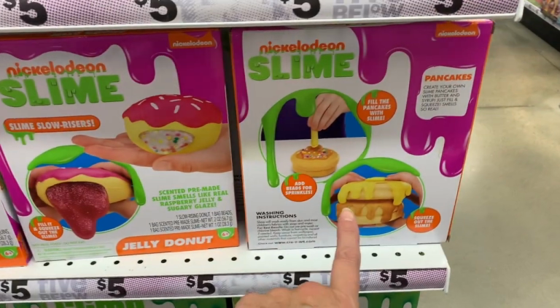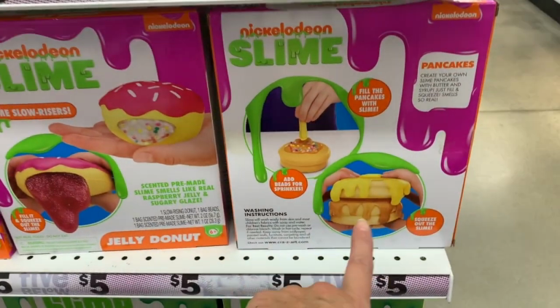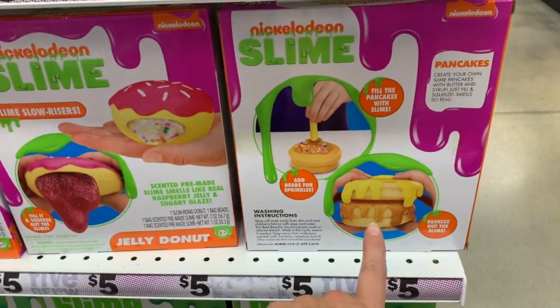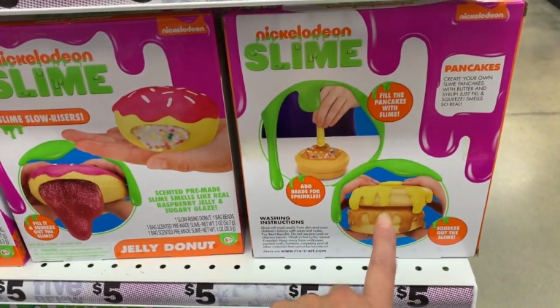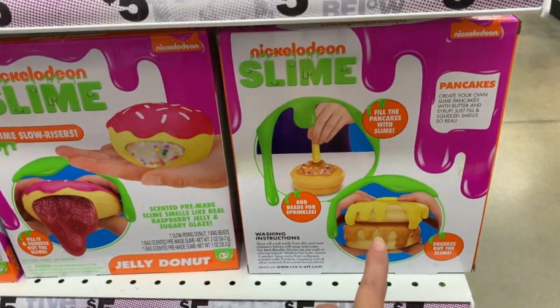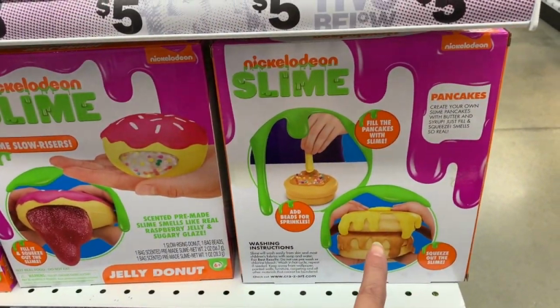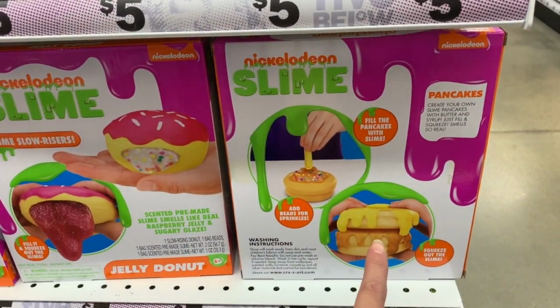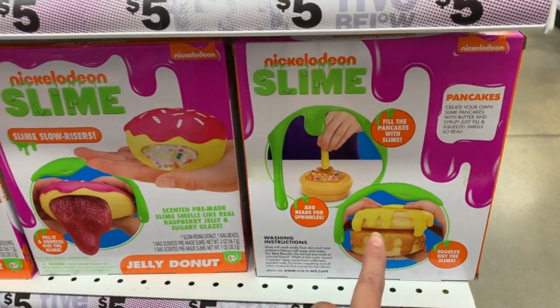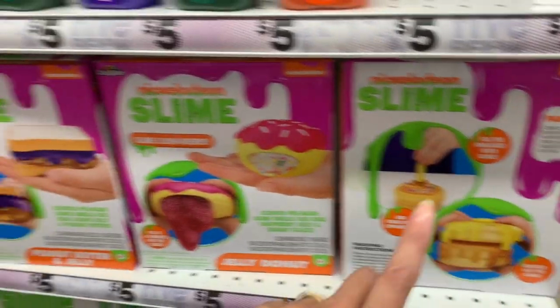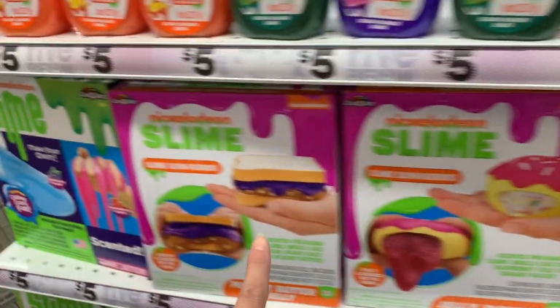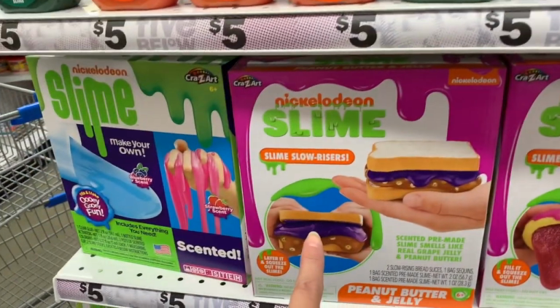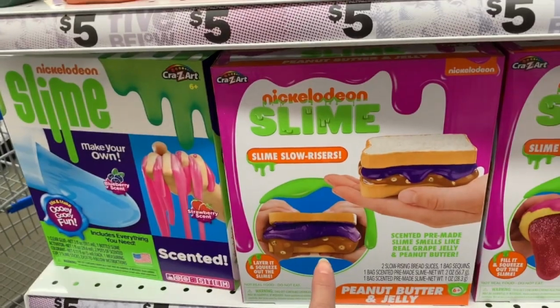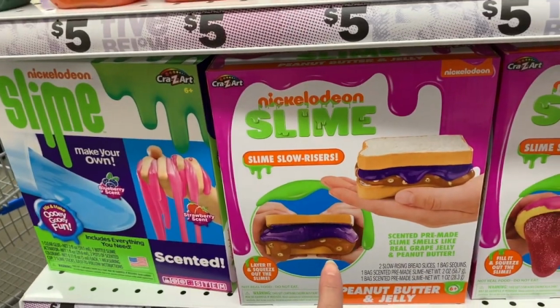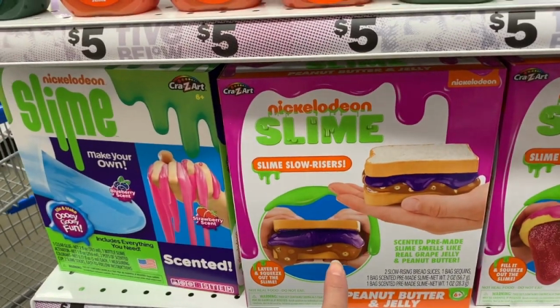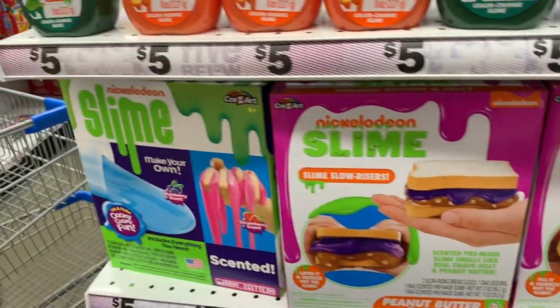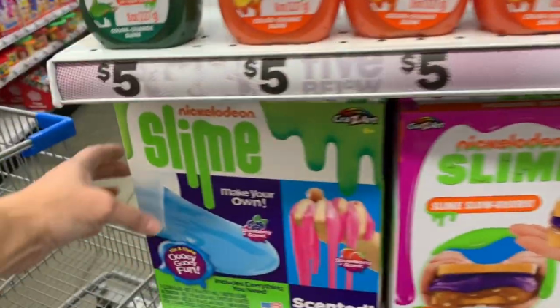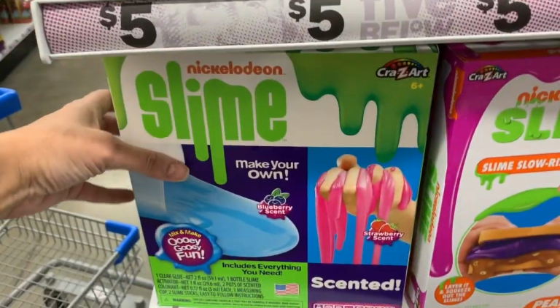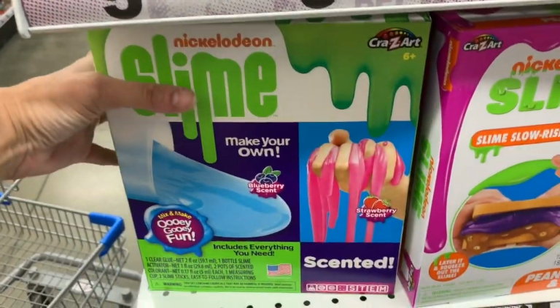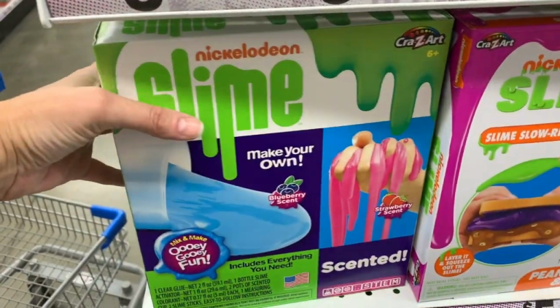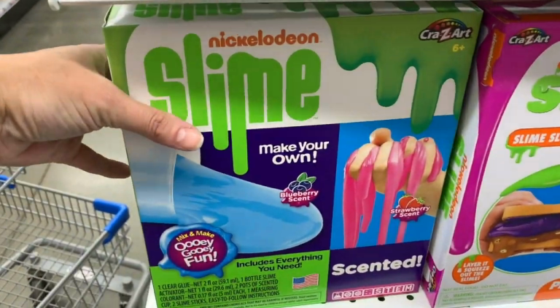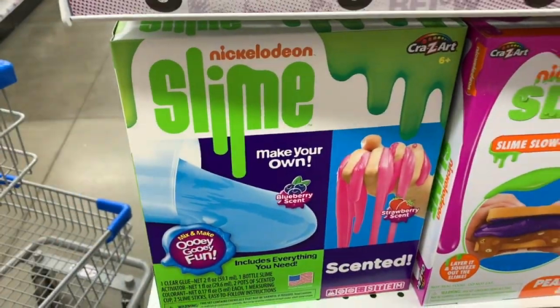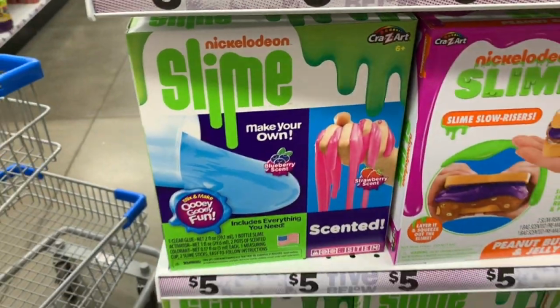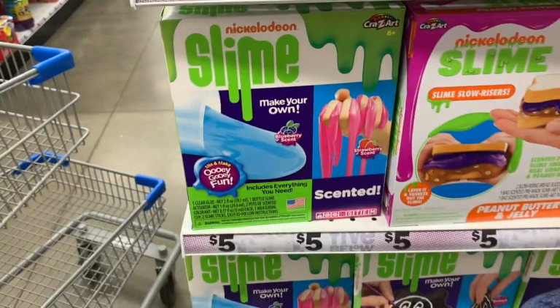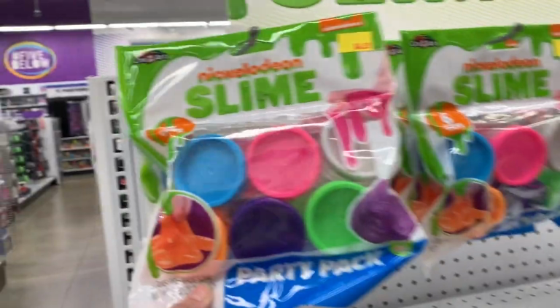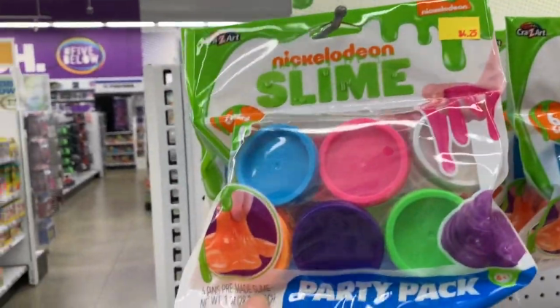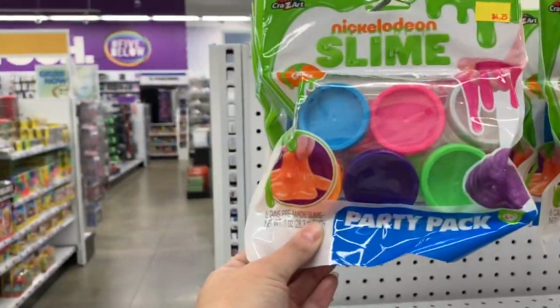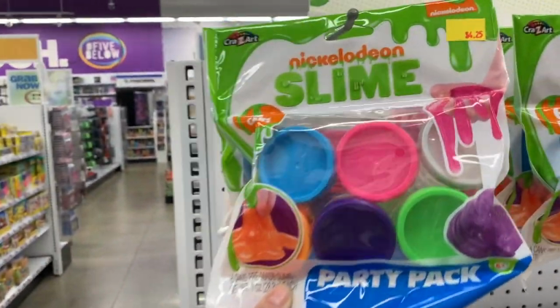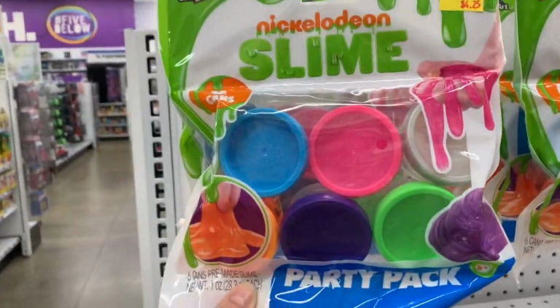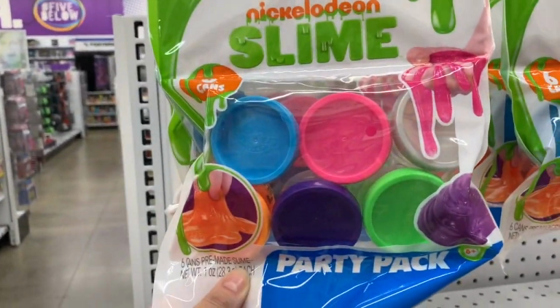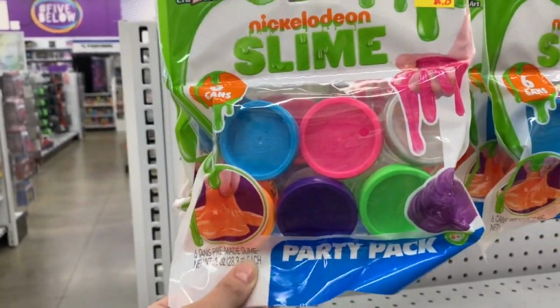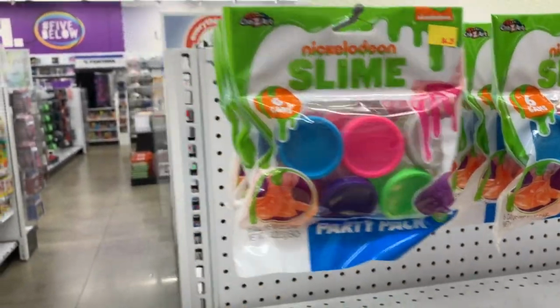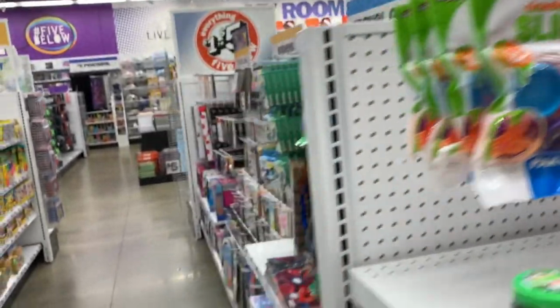This one looks really good too — this is pancakes. And then we also have peanut butter and jelly. And then we have a kit for scented slime. They even have the party packs for four dollars and 25 cents.